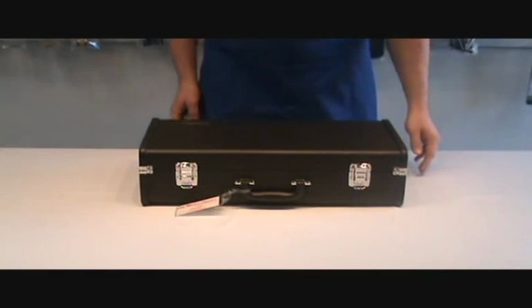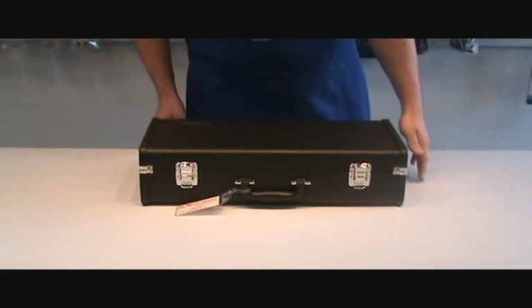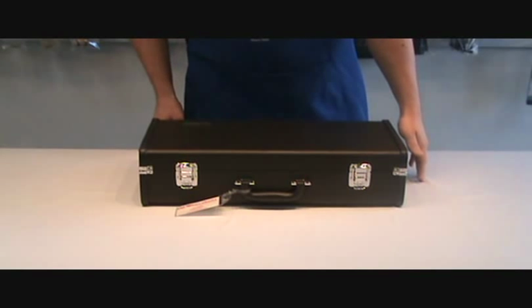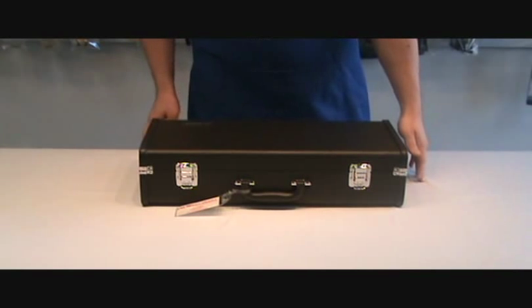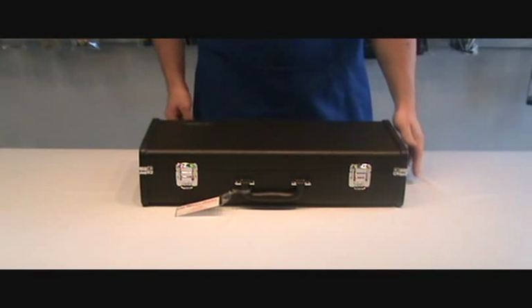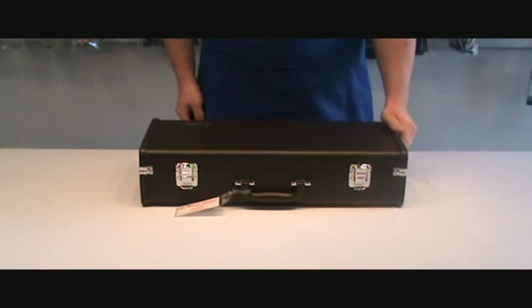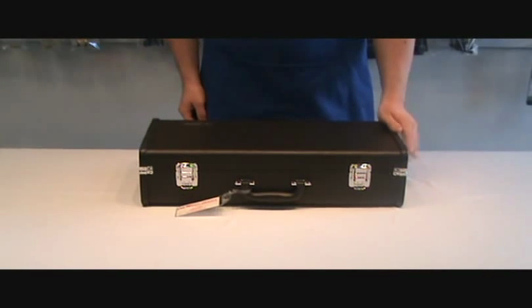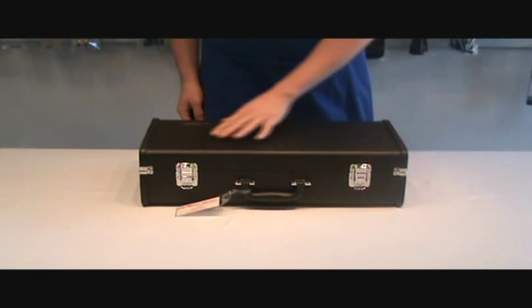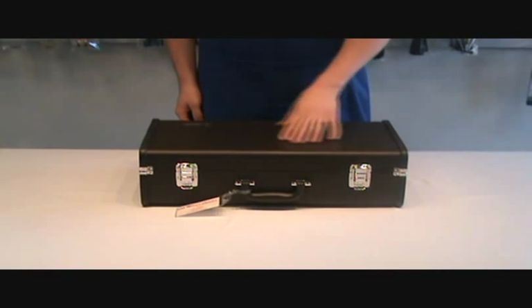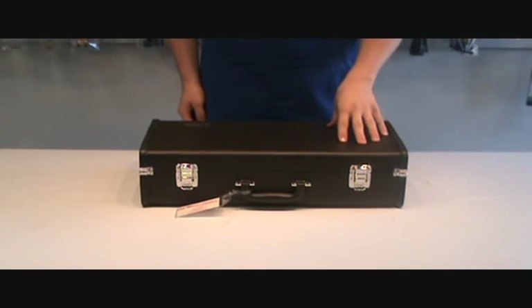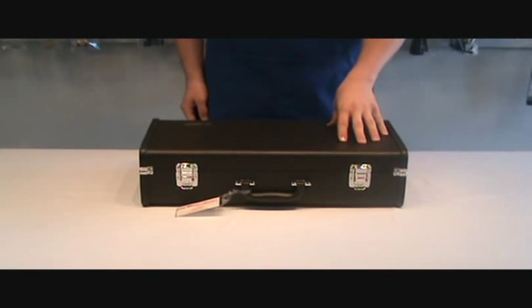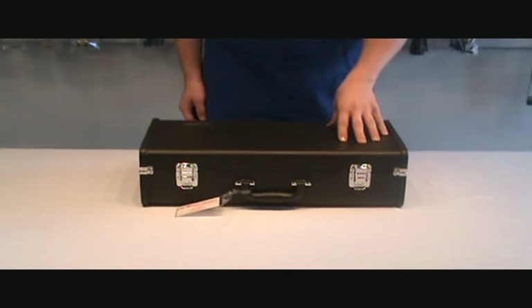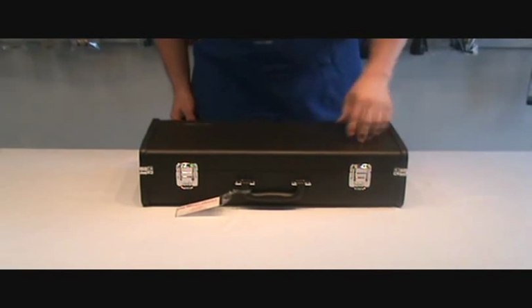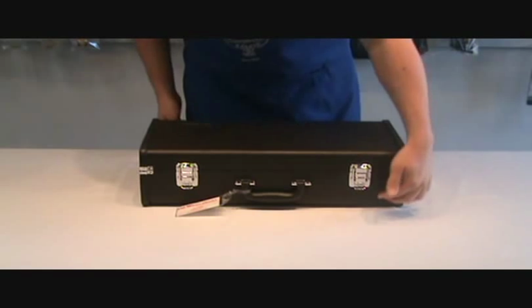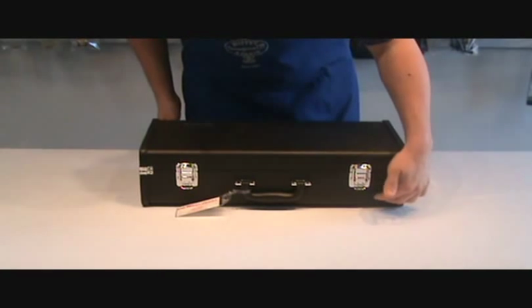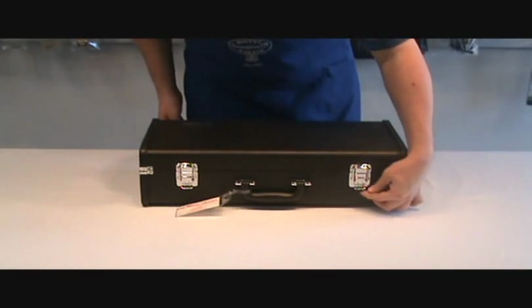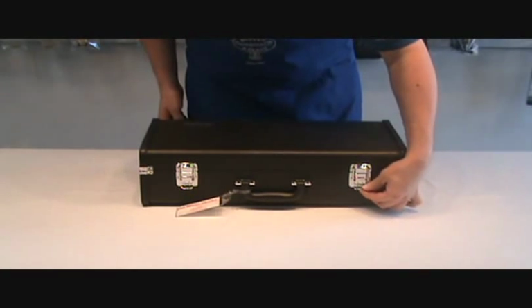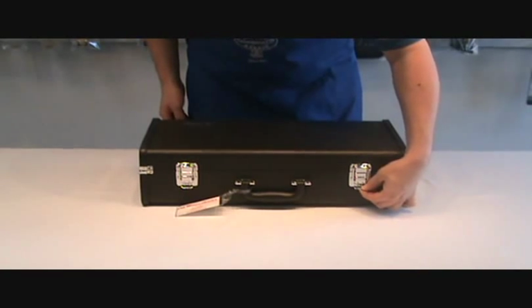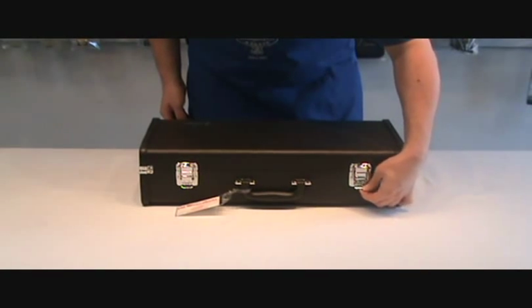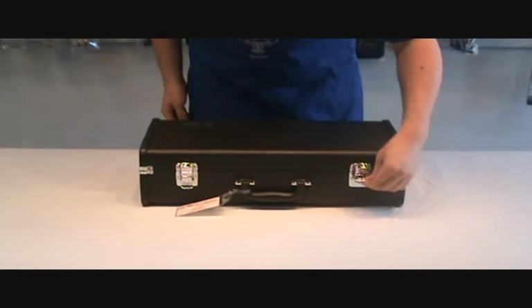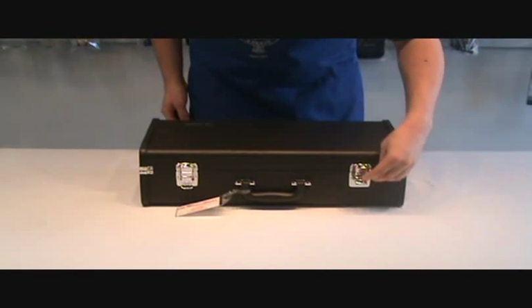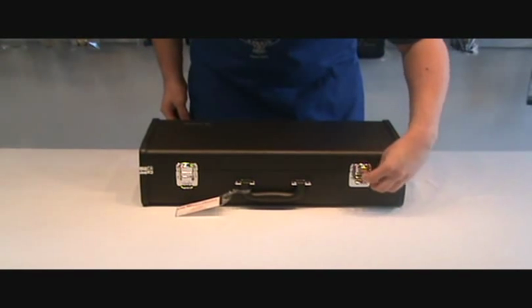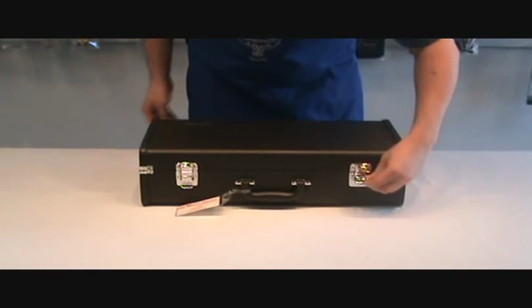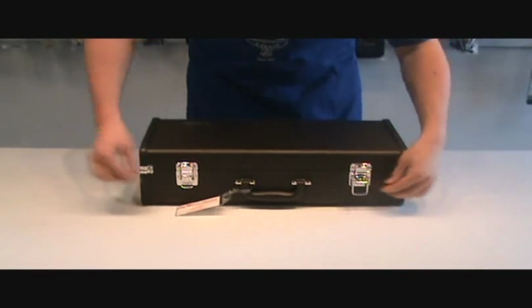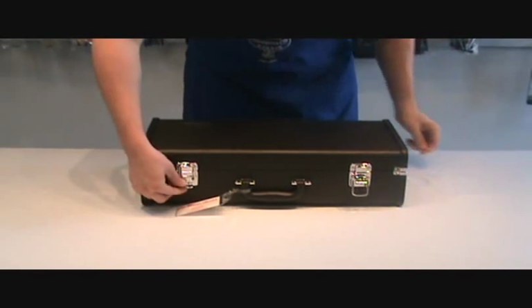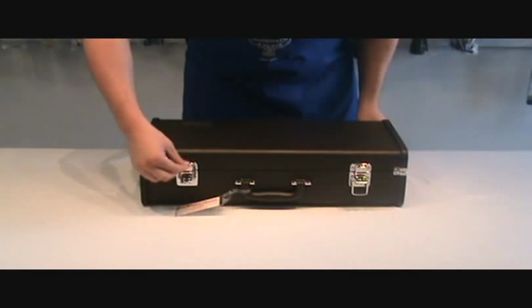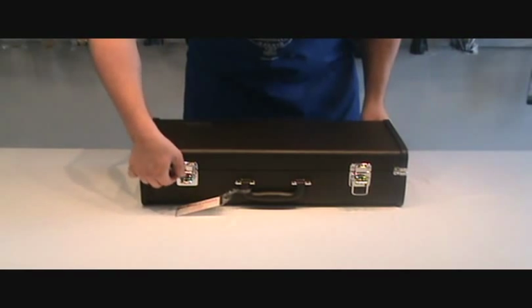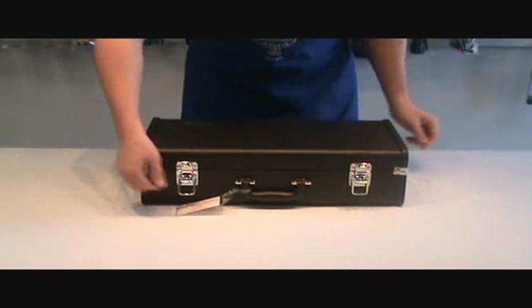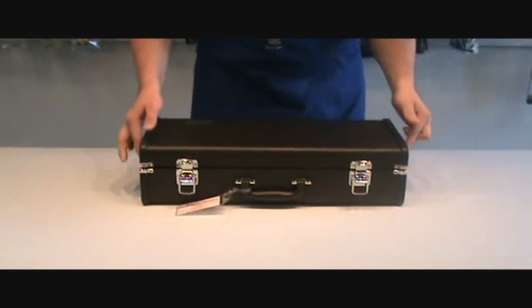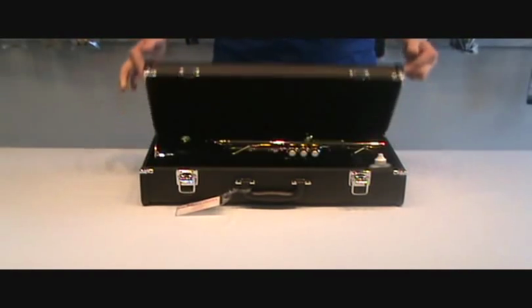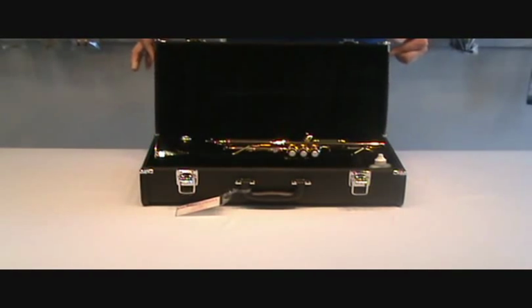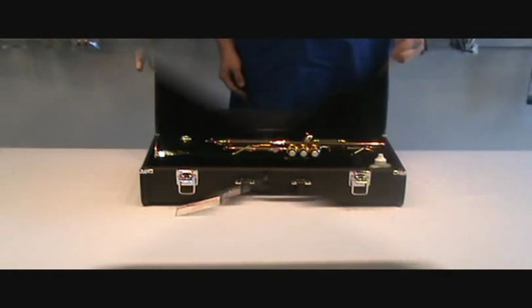To open a trumpet case, first make sure that it's on a flat and level surface. Then make certain that your latches are going to open up, undo each of them, and lift the top.